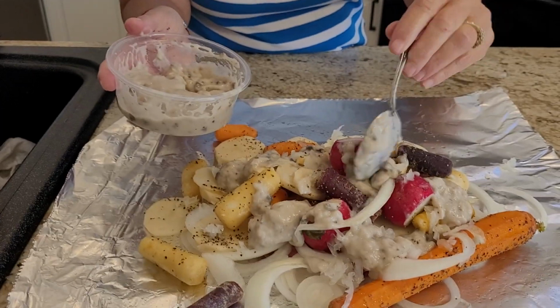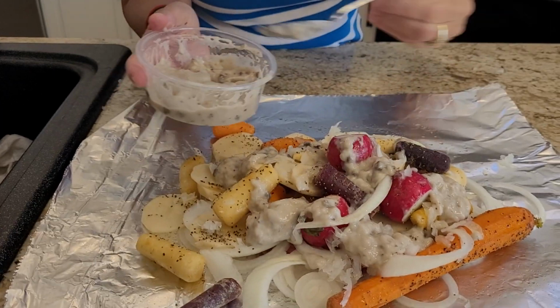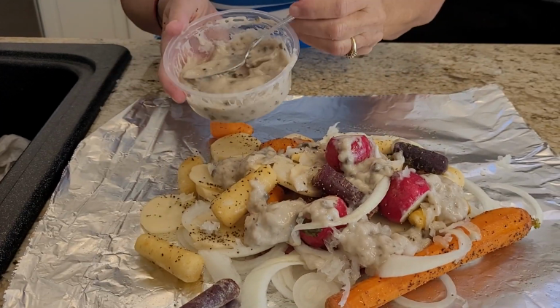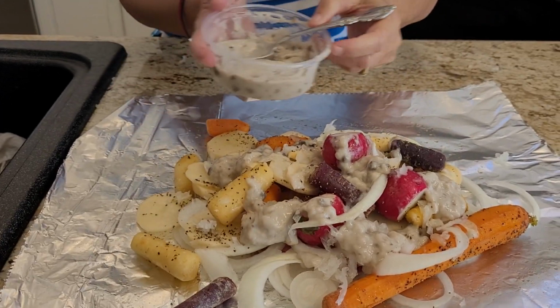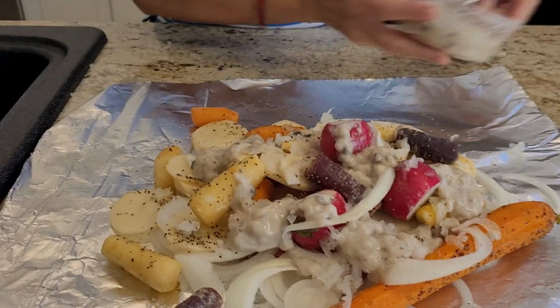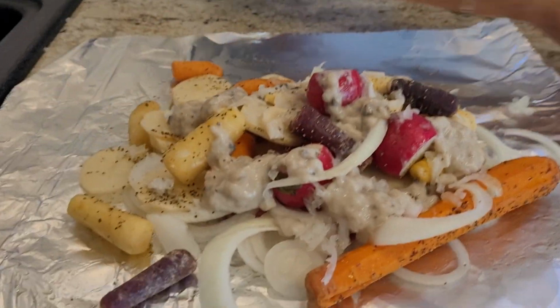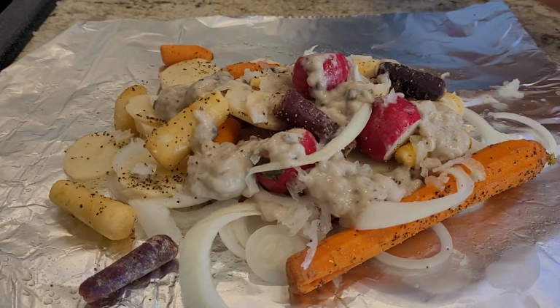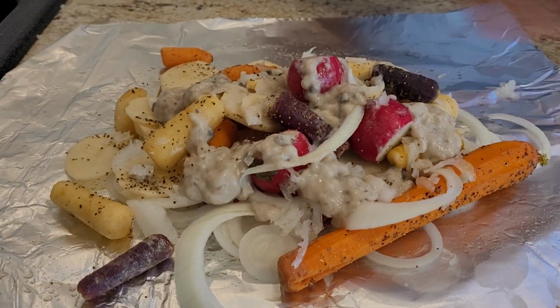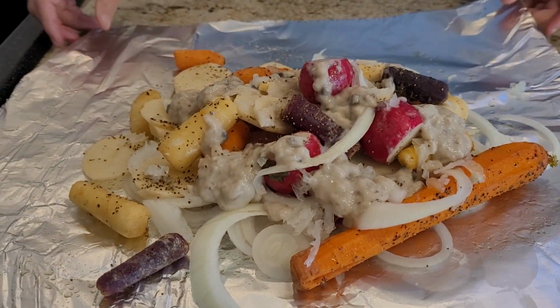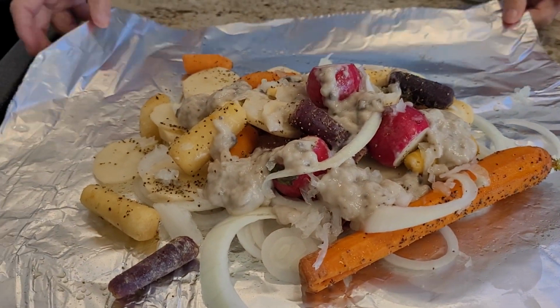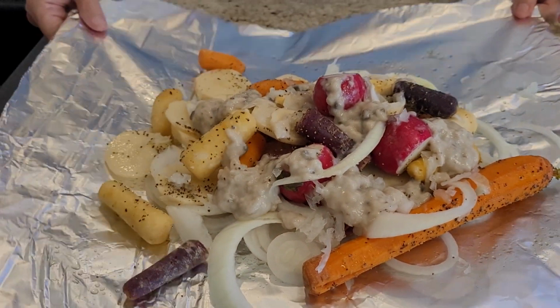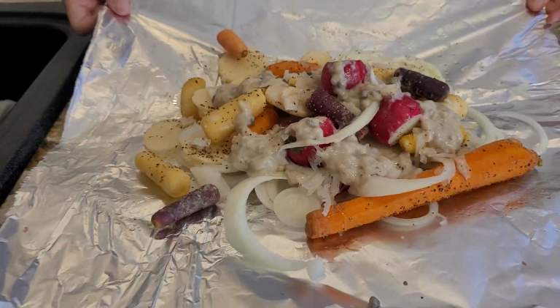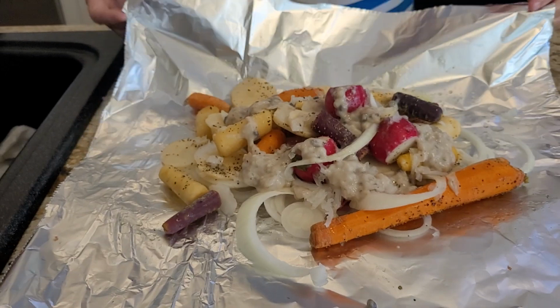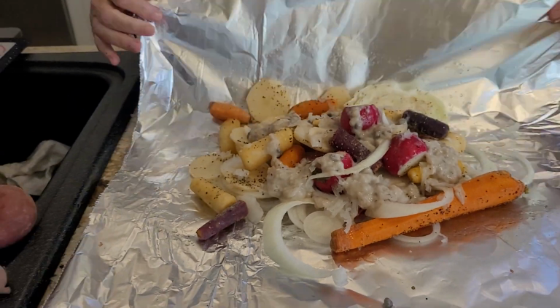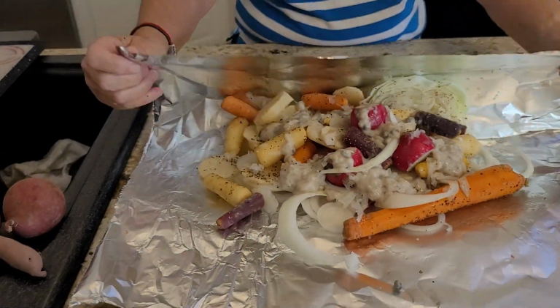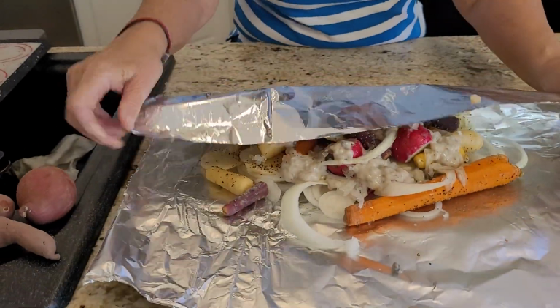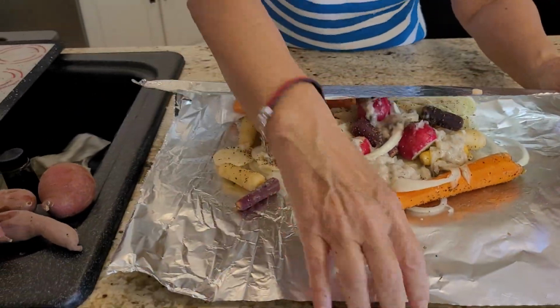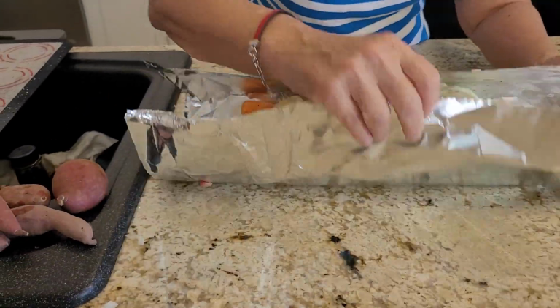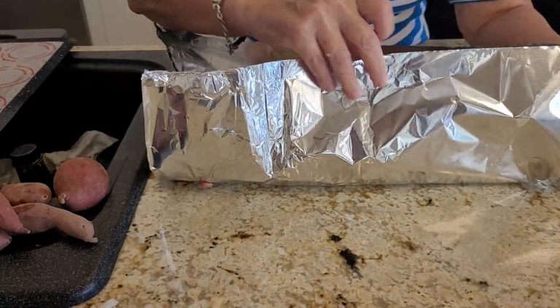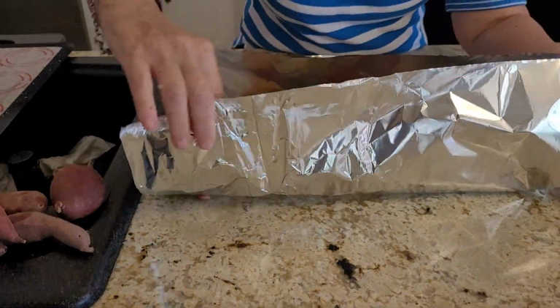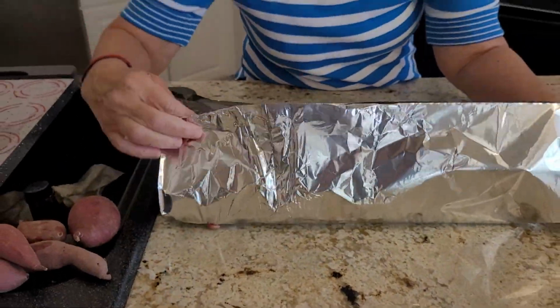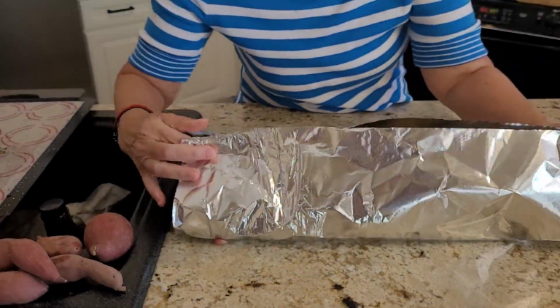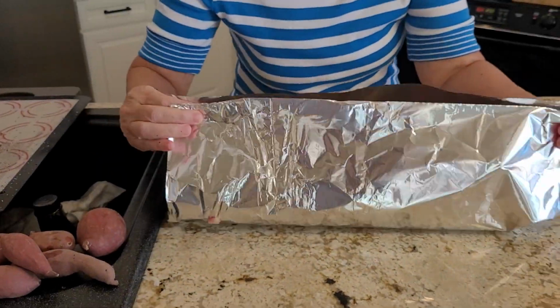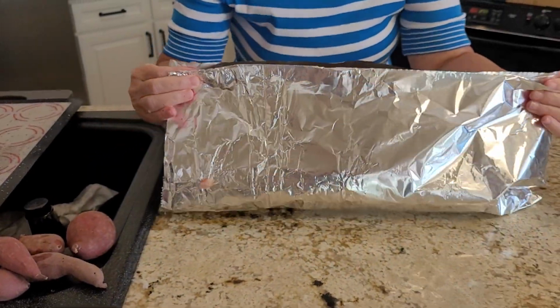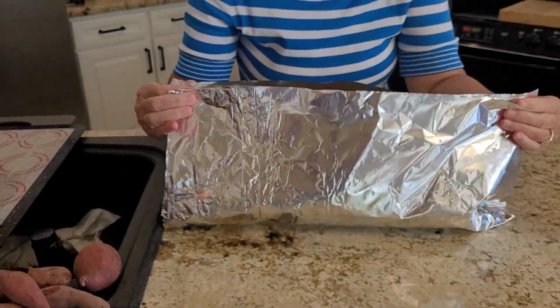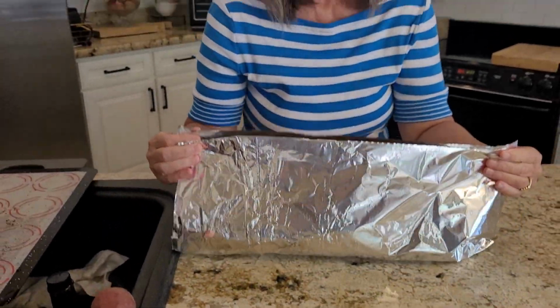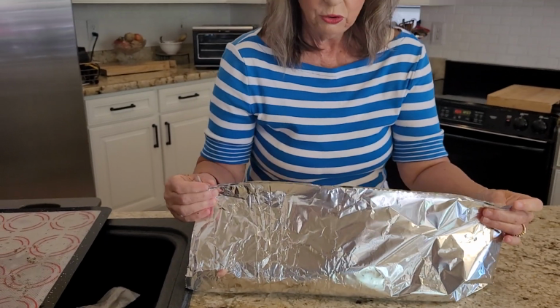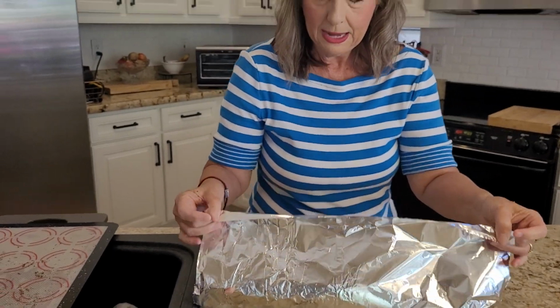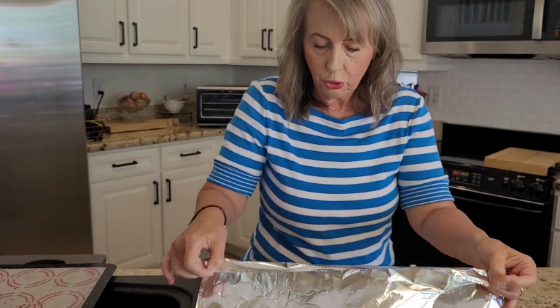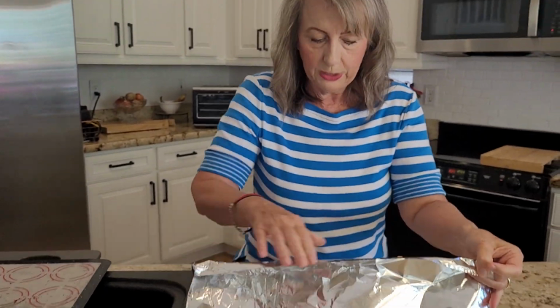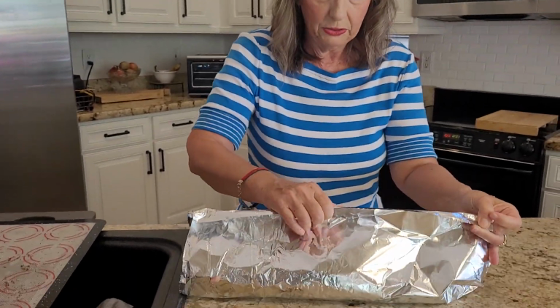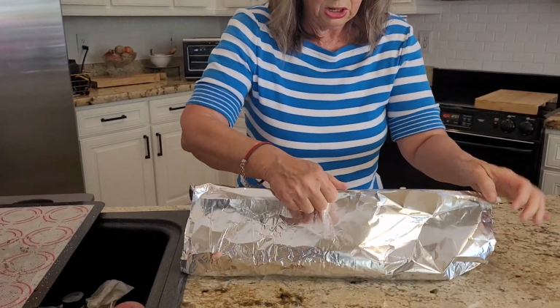And that's it. It's going to come out so delicious. And now you just wrap it up. So you take it like this and you make a crease on the top.